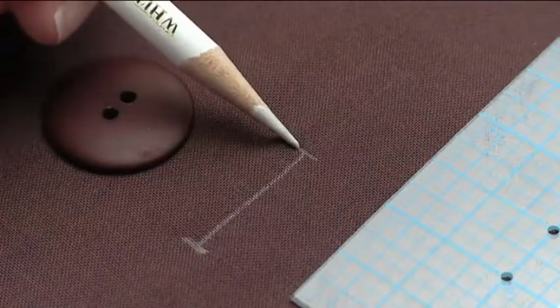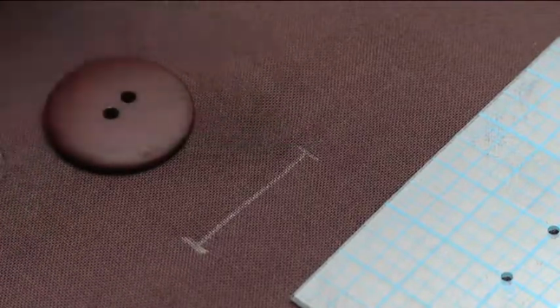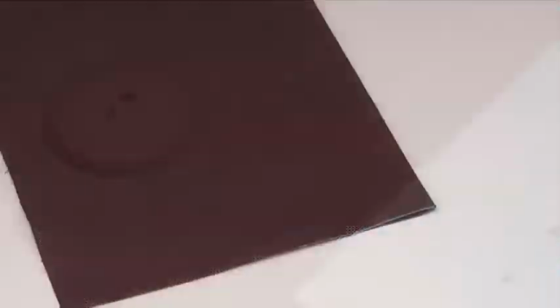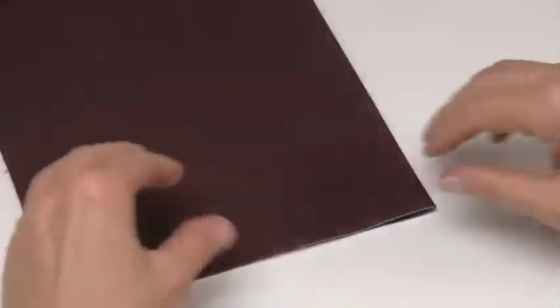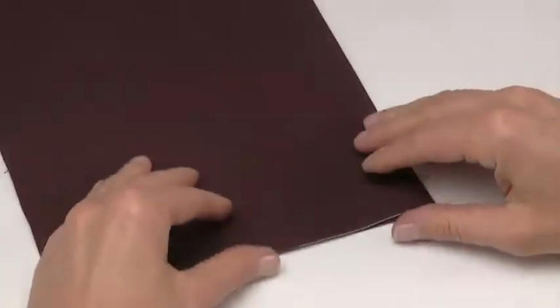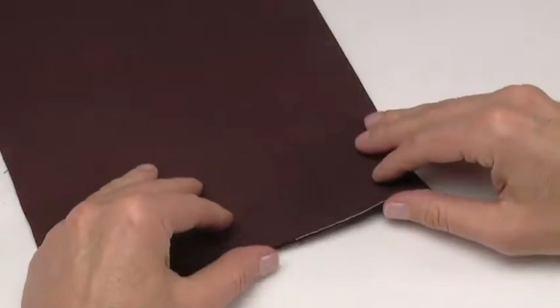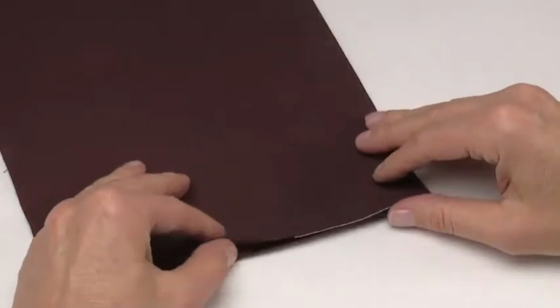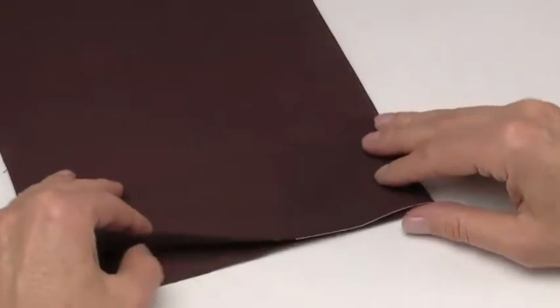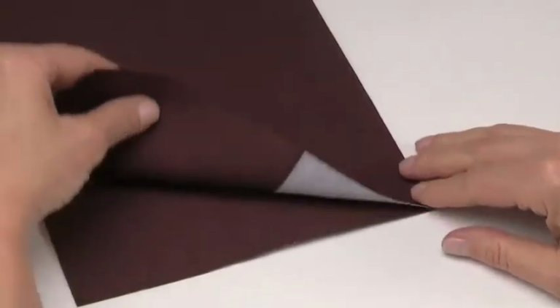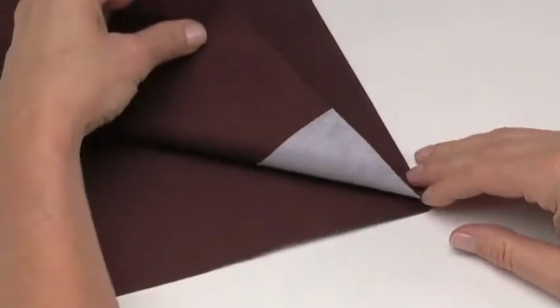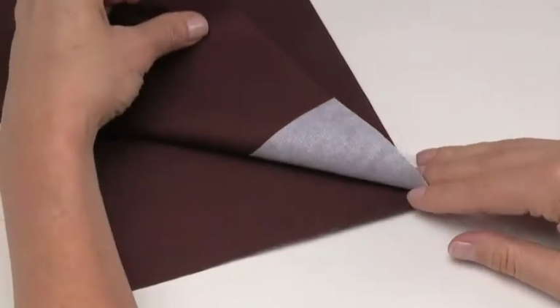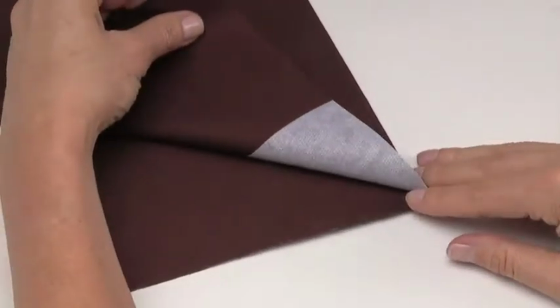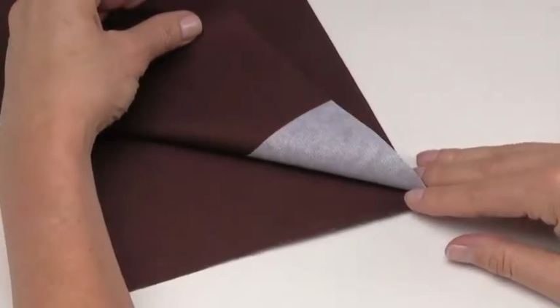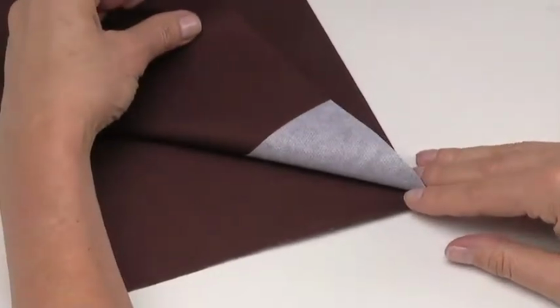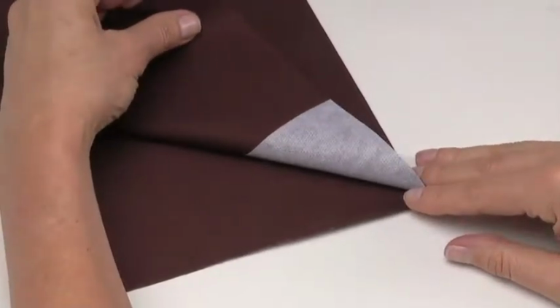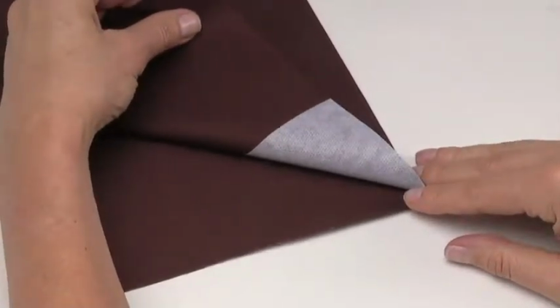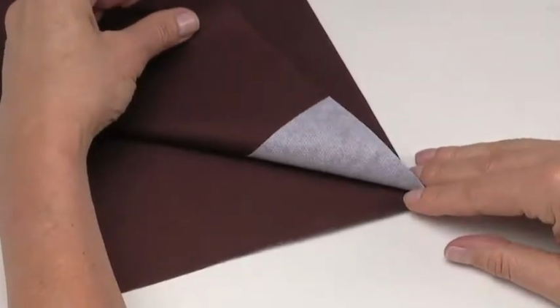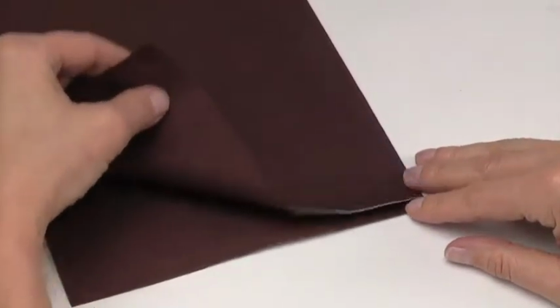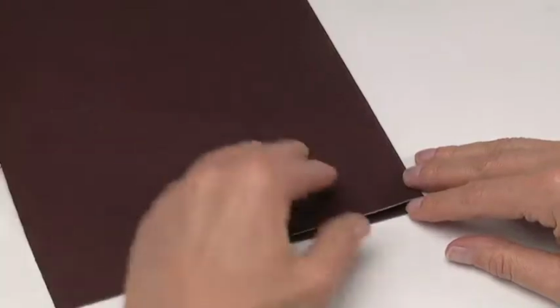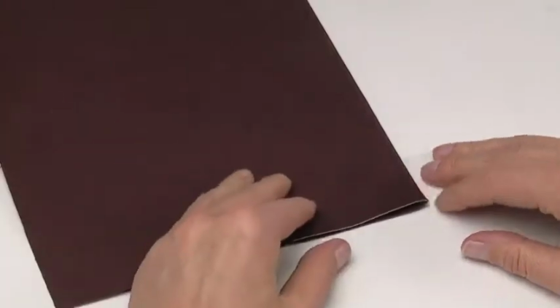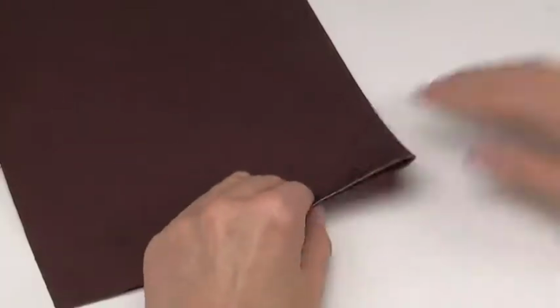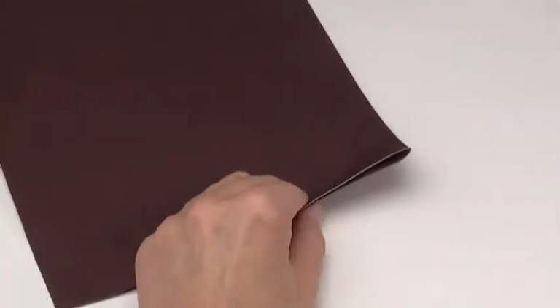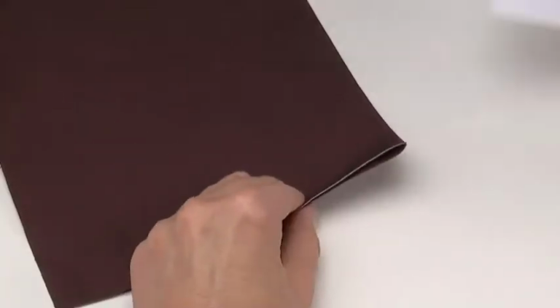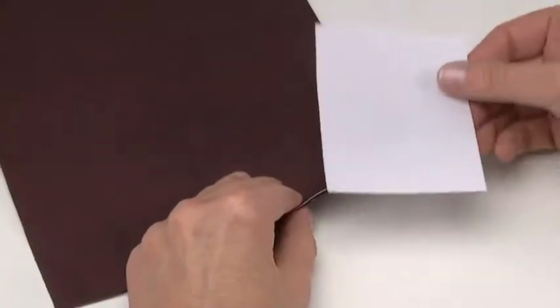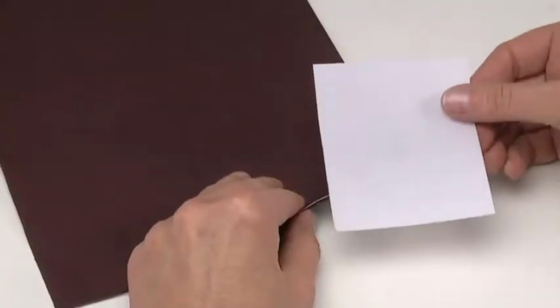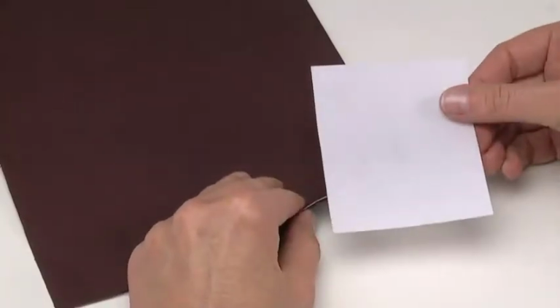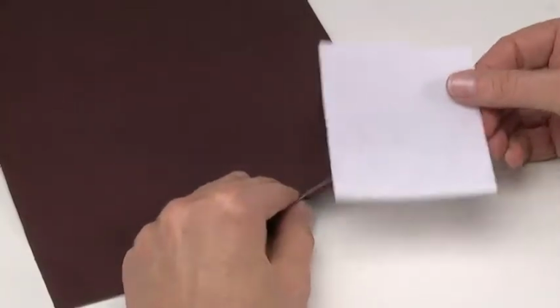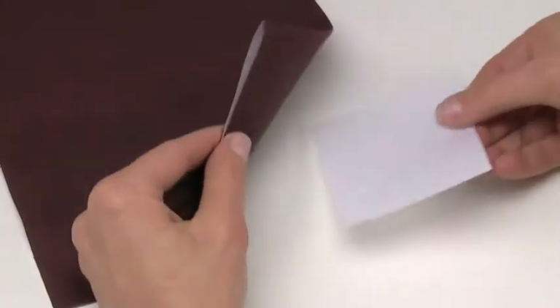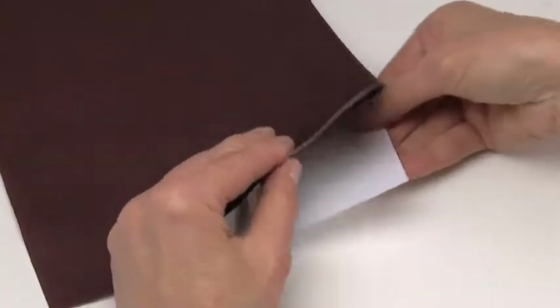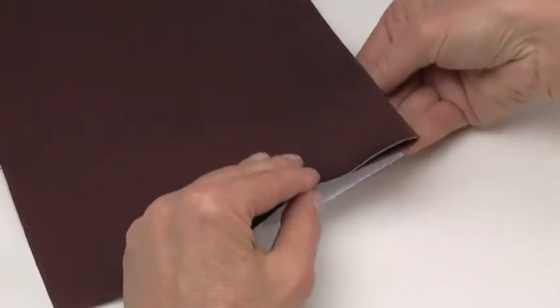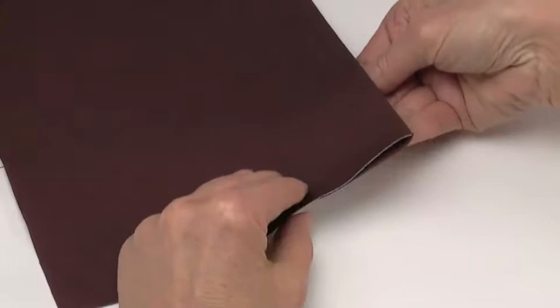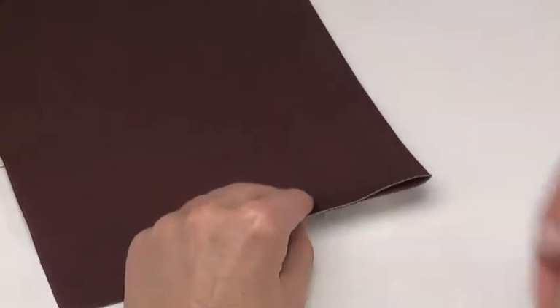Be sure that the buttonhole fabric has interfacing appropriate for the weight of the fabric. It can also be helpful to add a tear-away or wash-away stabilizer under the fabric.